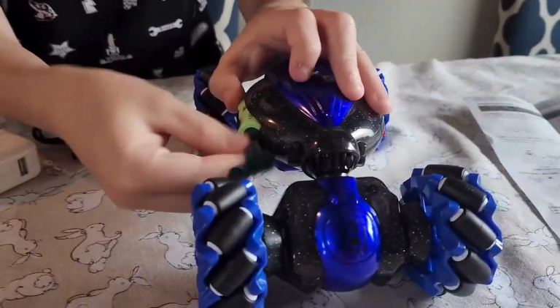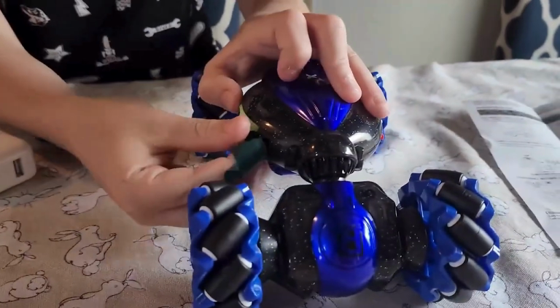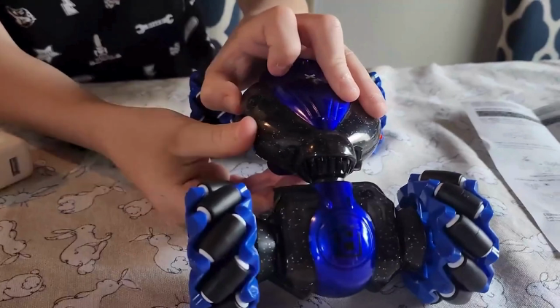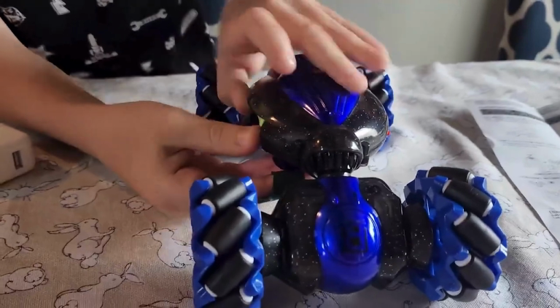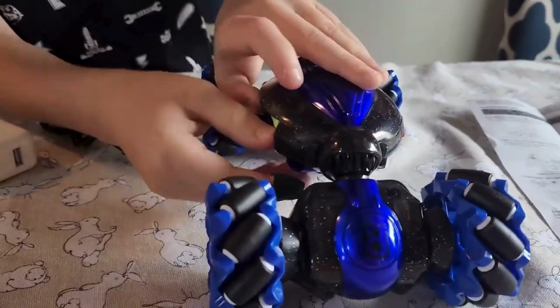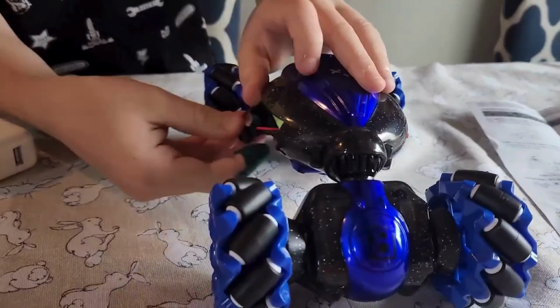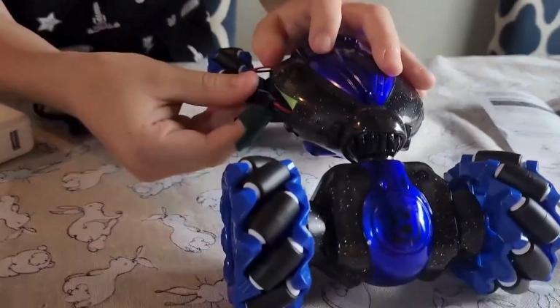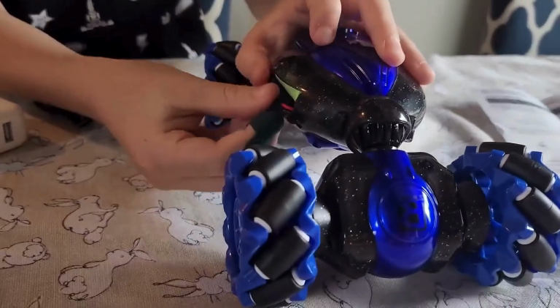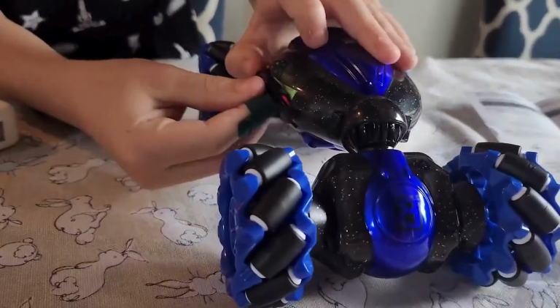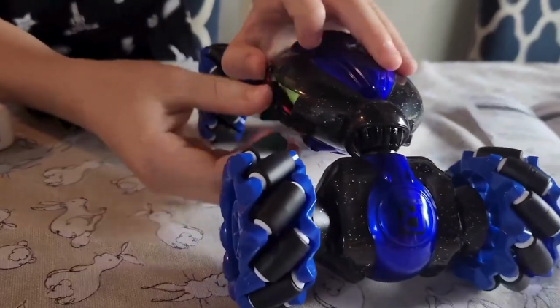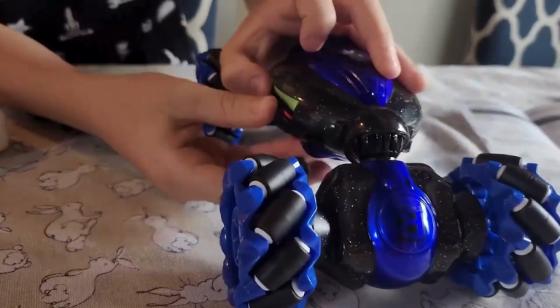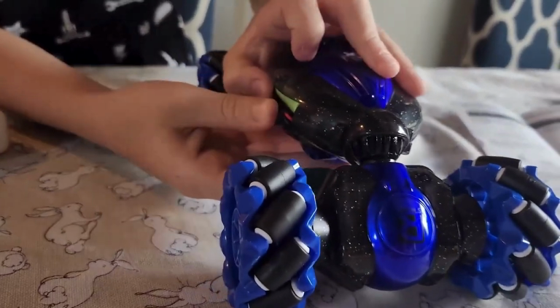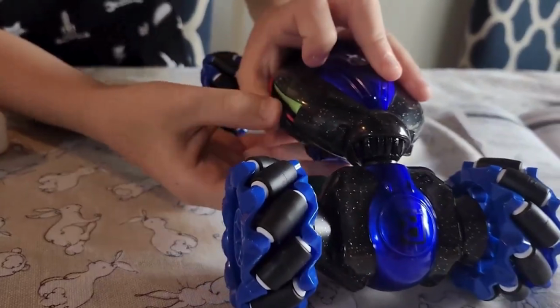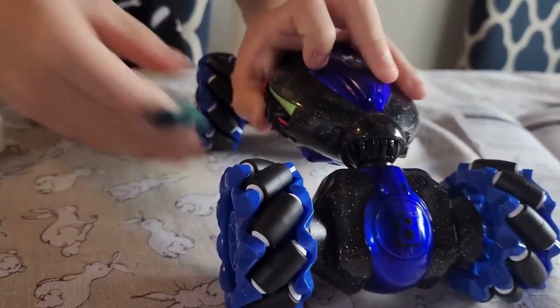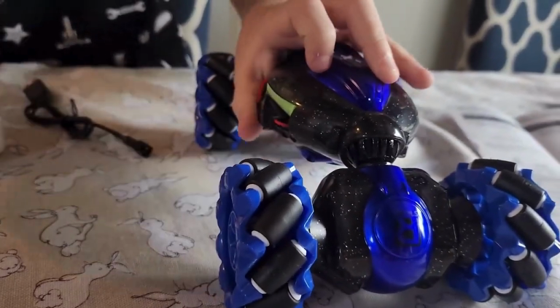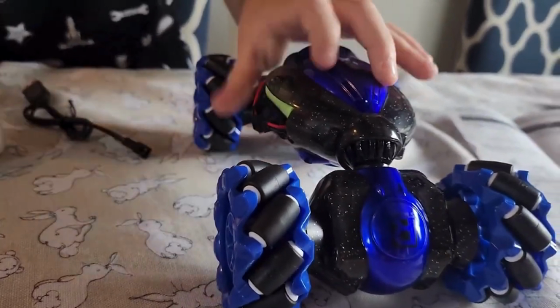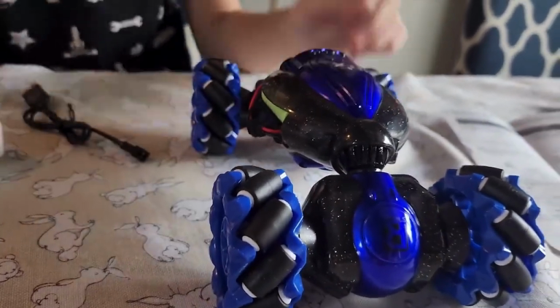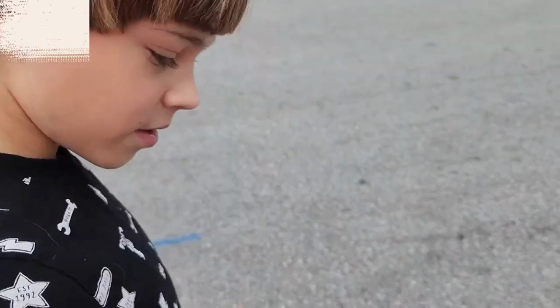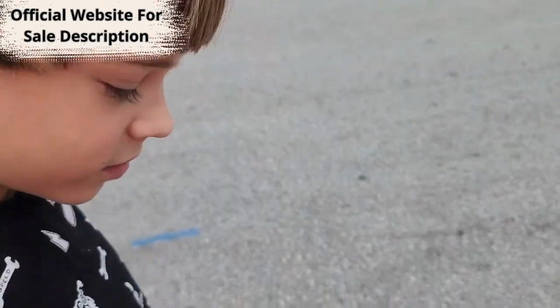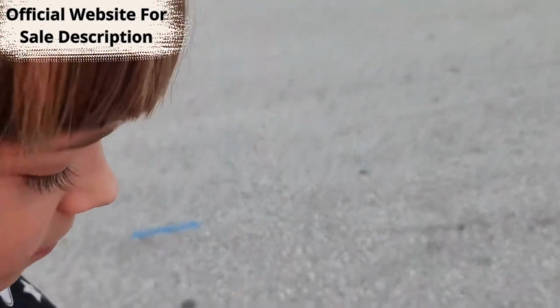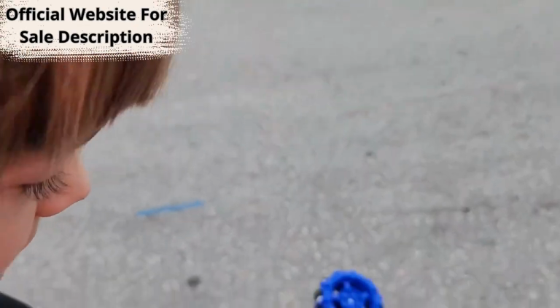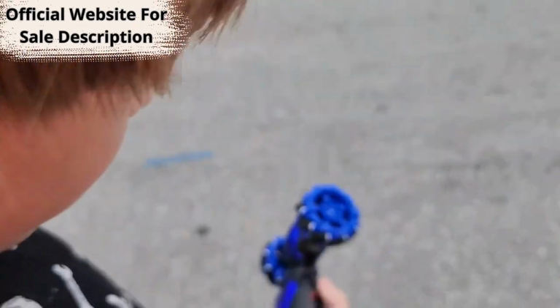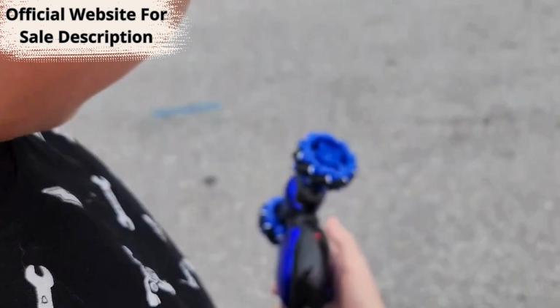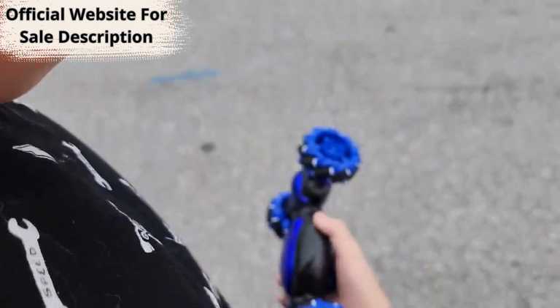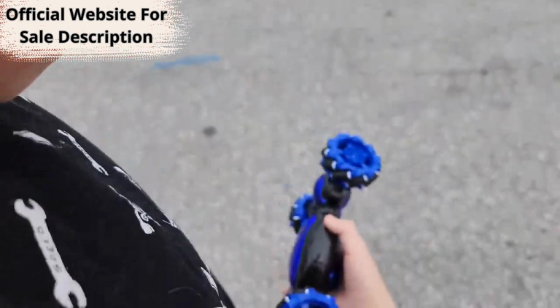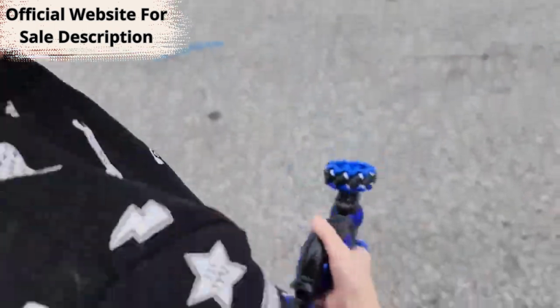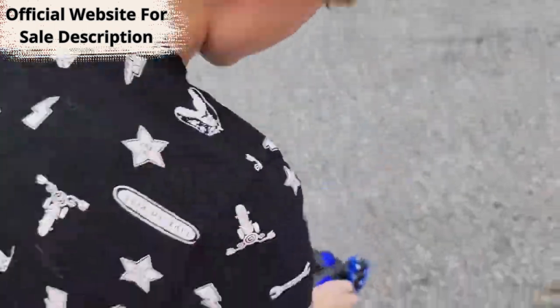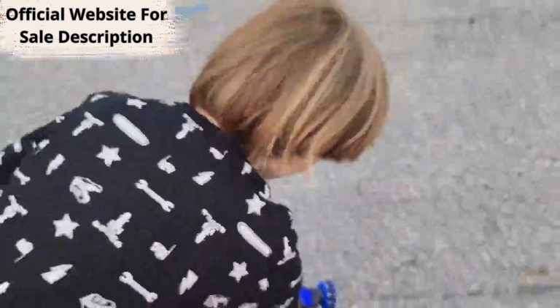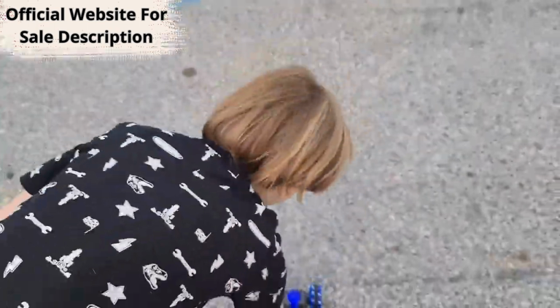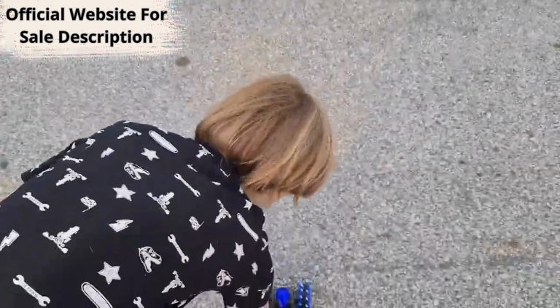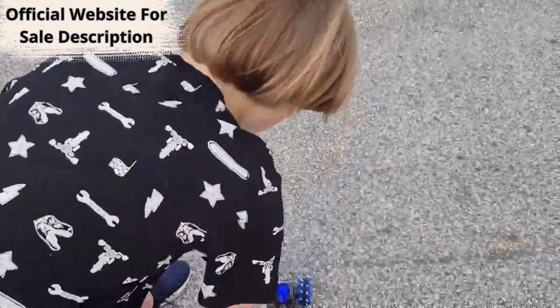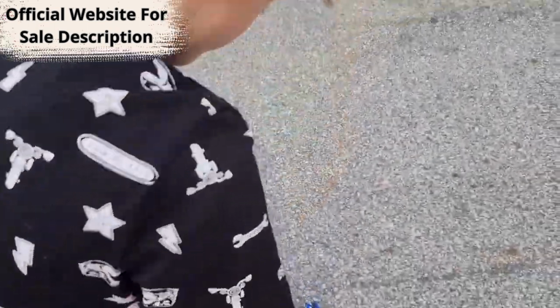And then you can put it into the car, like that. Let's go ahead and turn on the car. There are remotes.